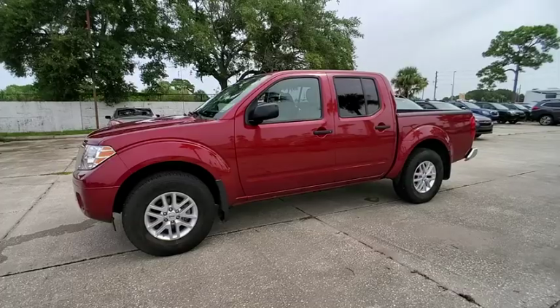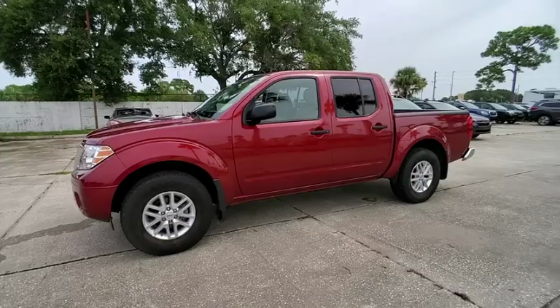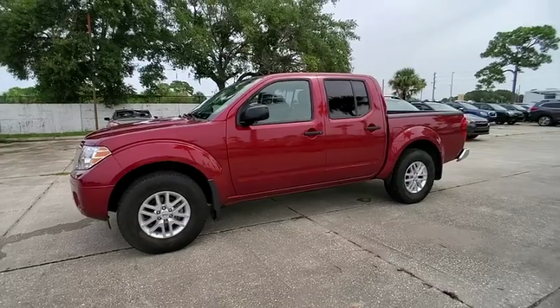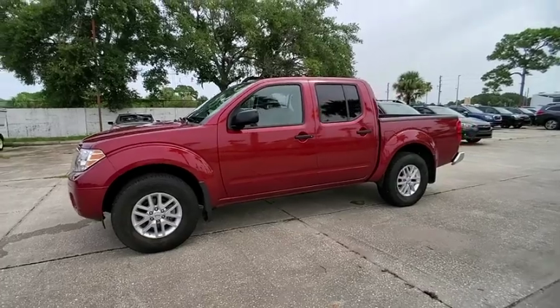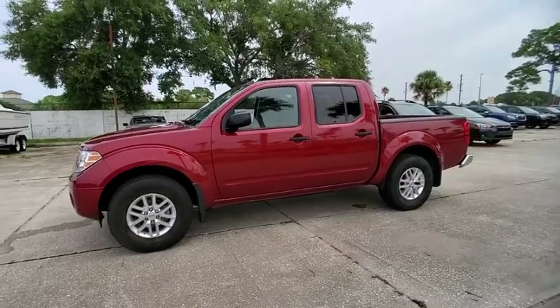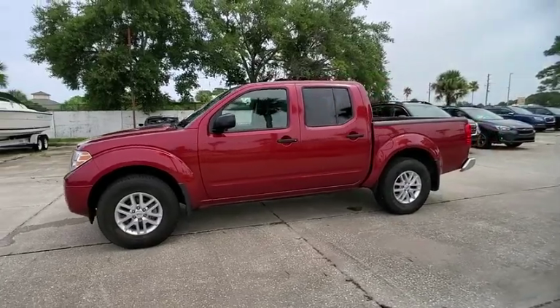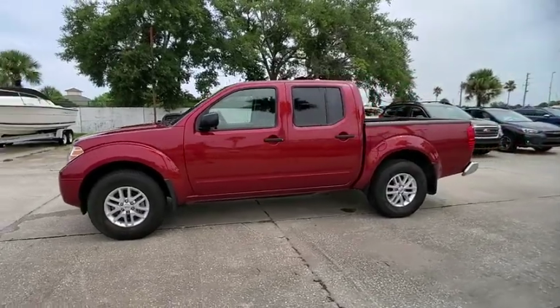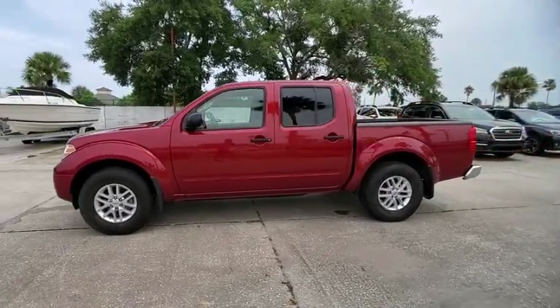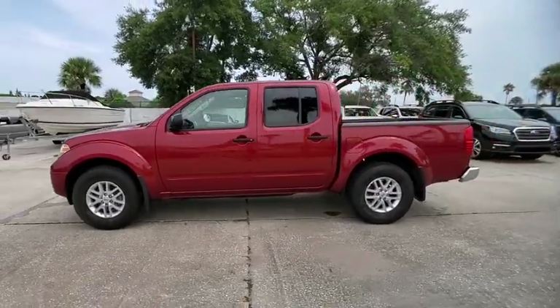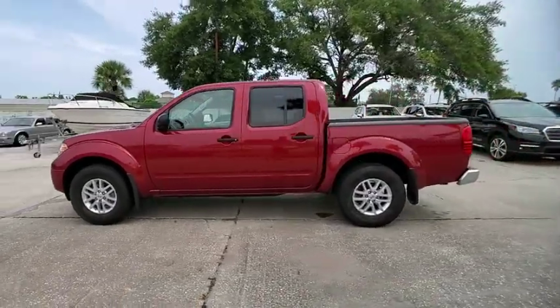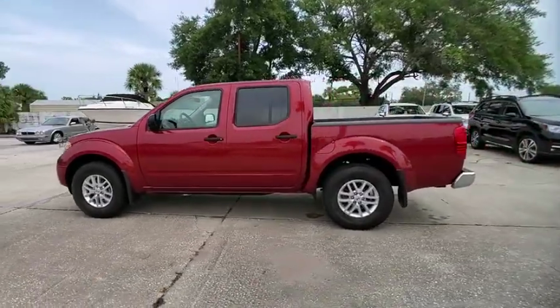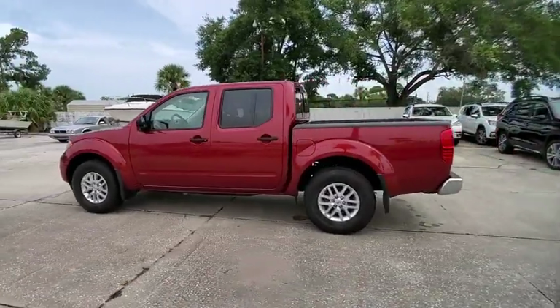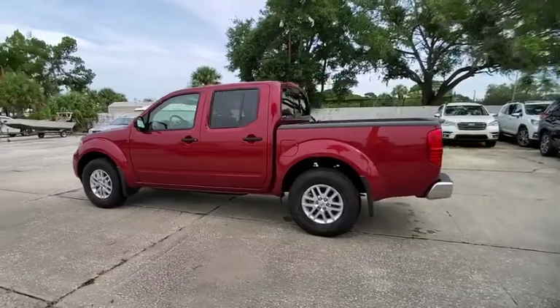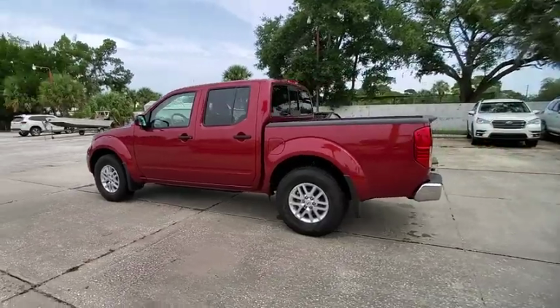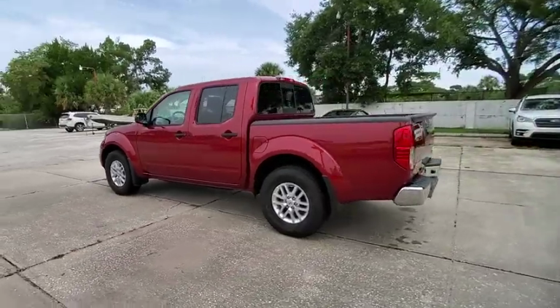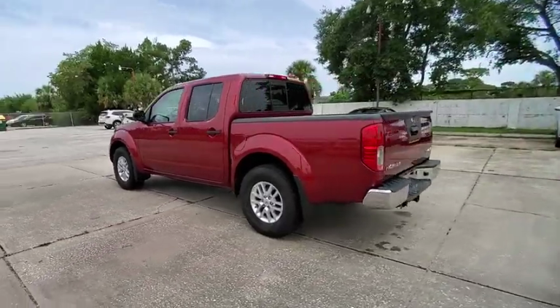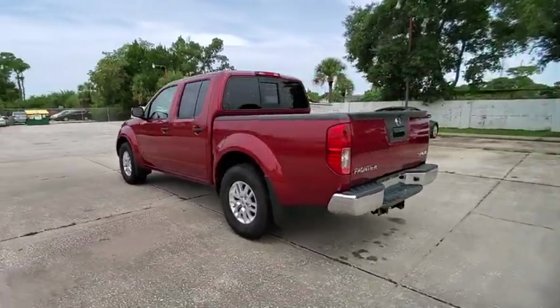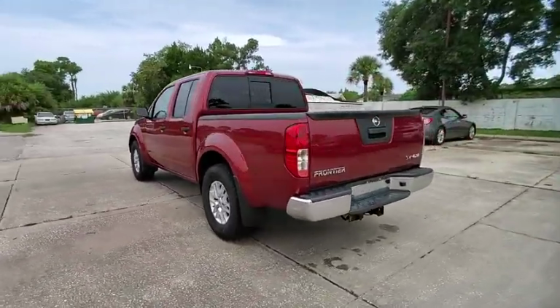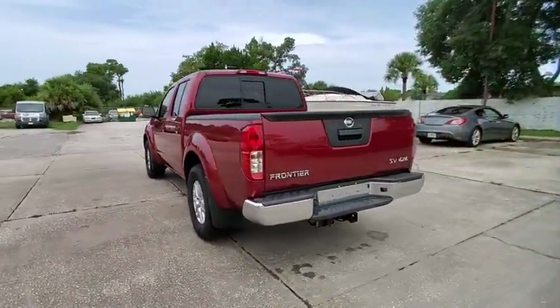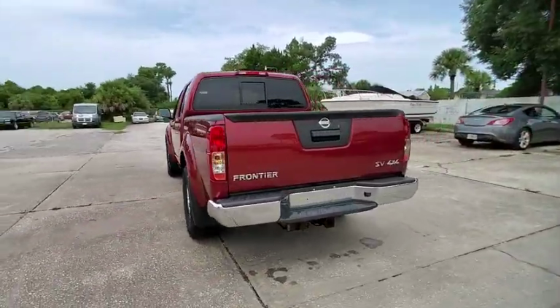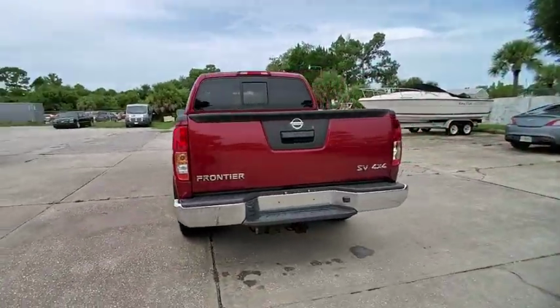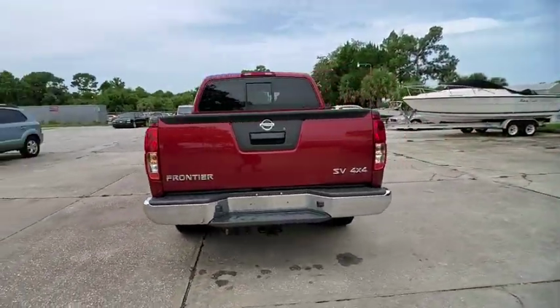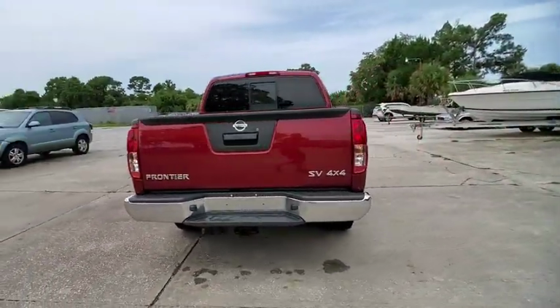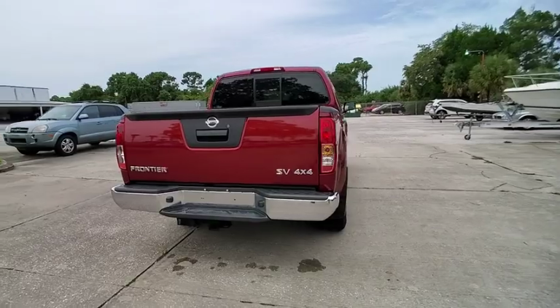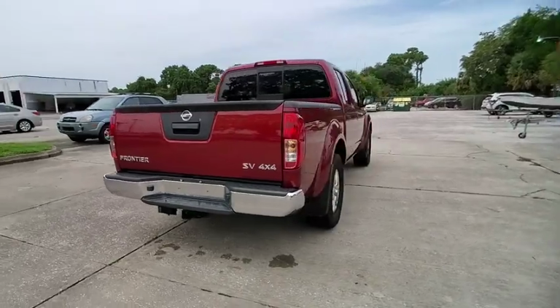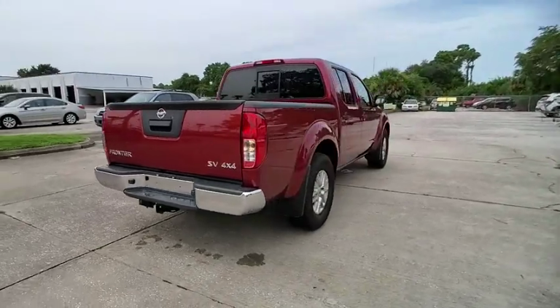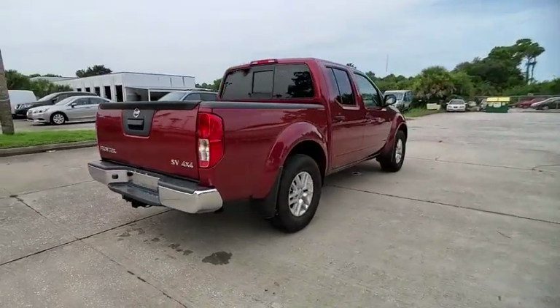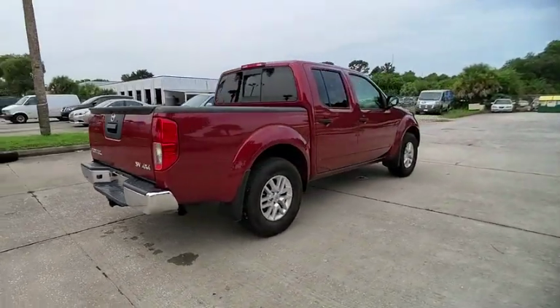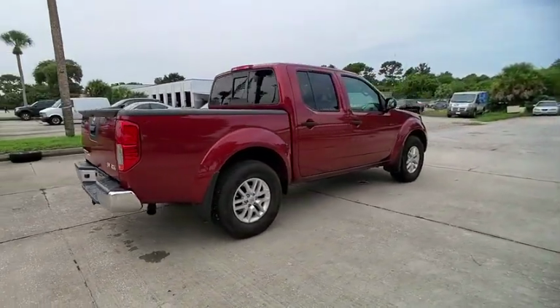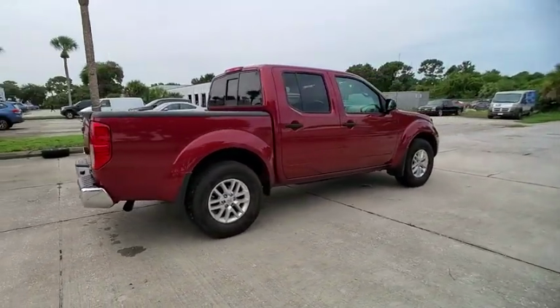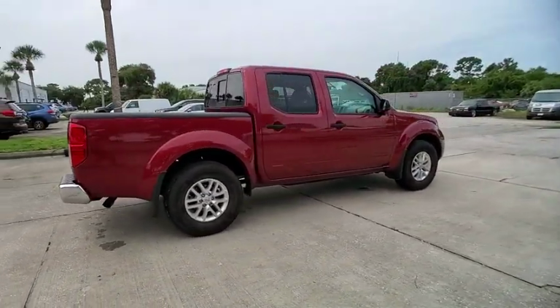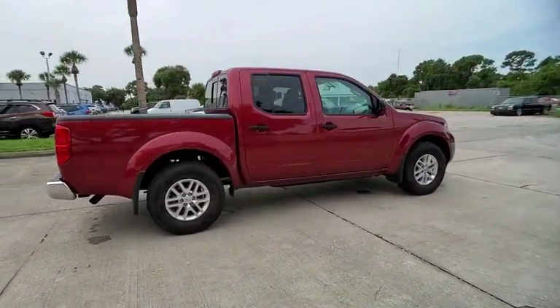Looking for the right vehicle? Check out the 2019 Frontier. The Nissan Frontier offers a full-length, fully-boxed frame for strength, serious off-road capabilities, and a 5-star rating for side impact crash safety.